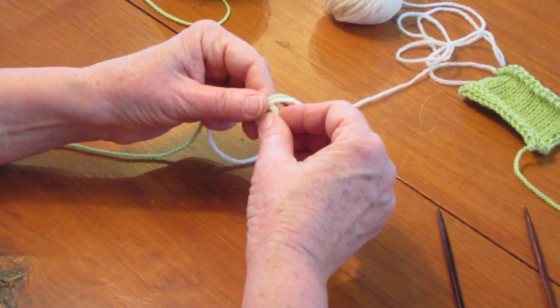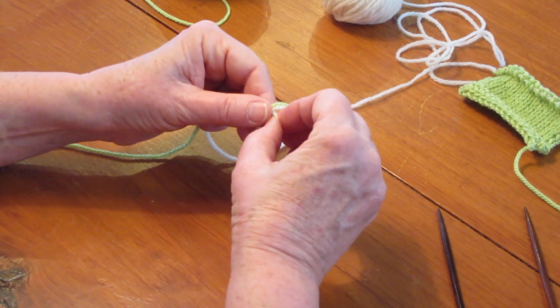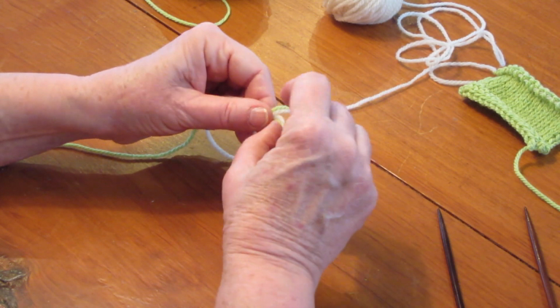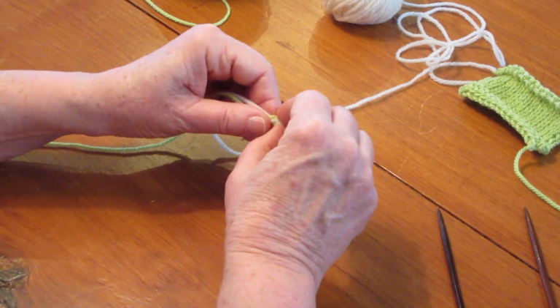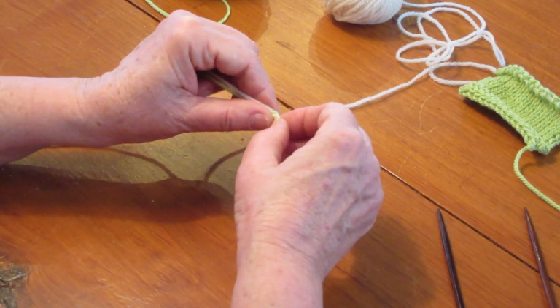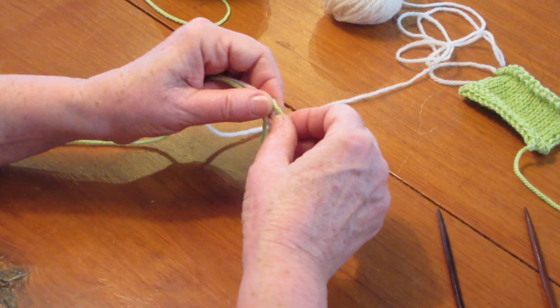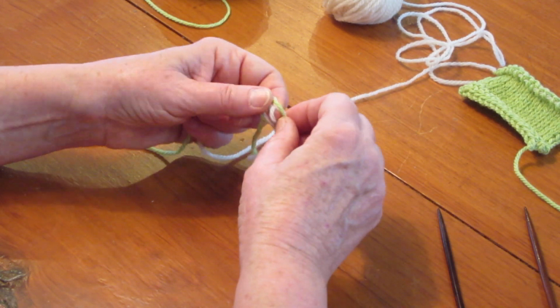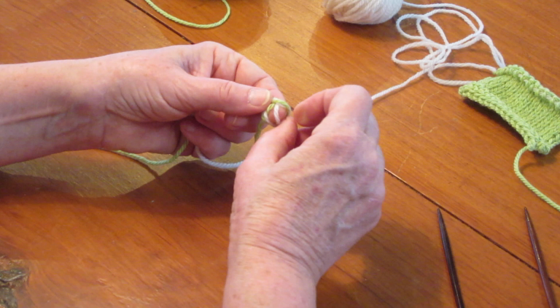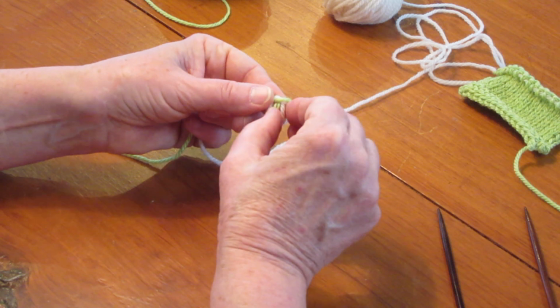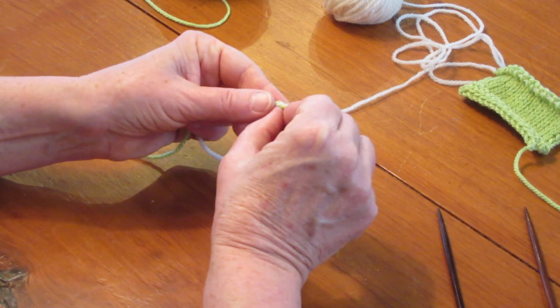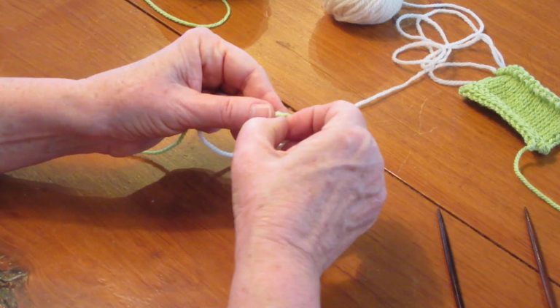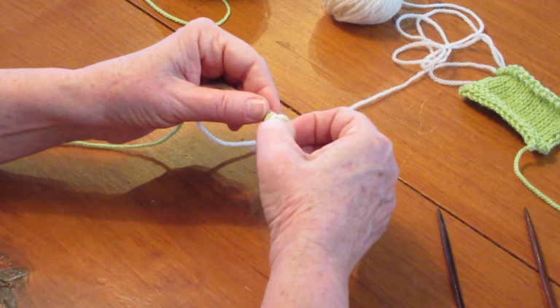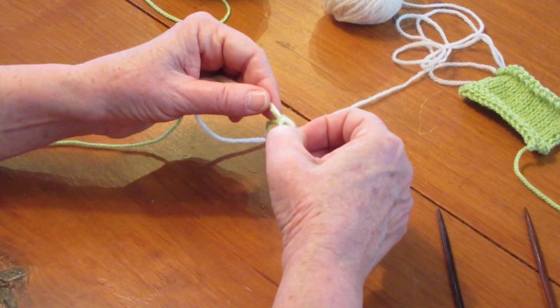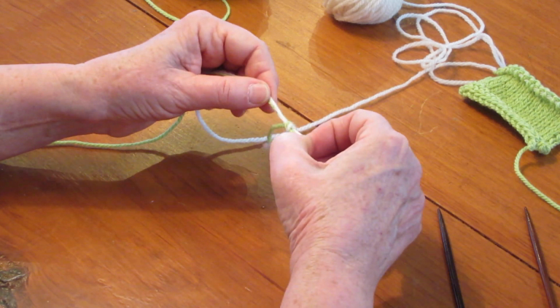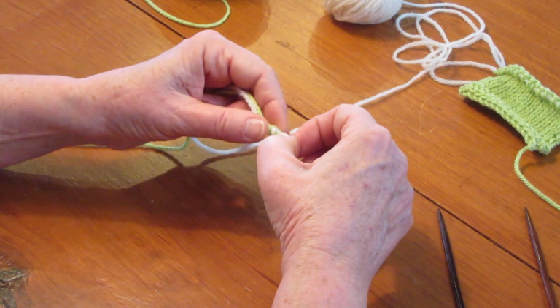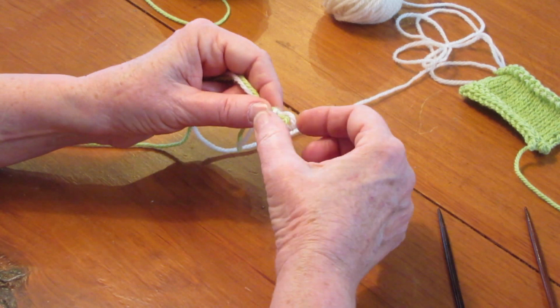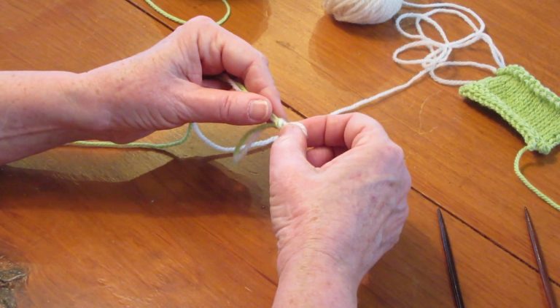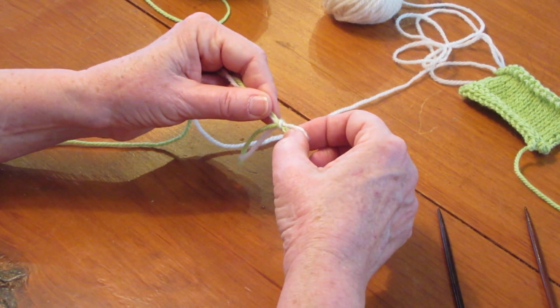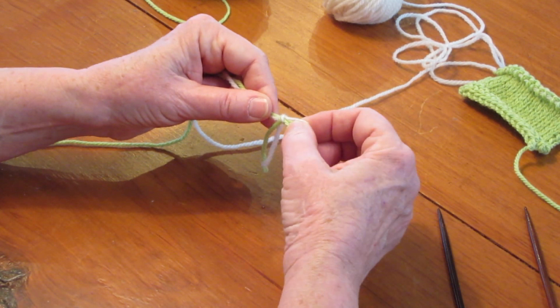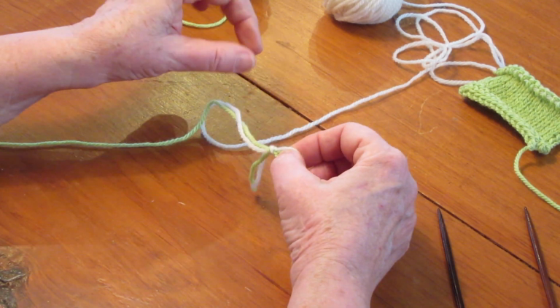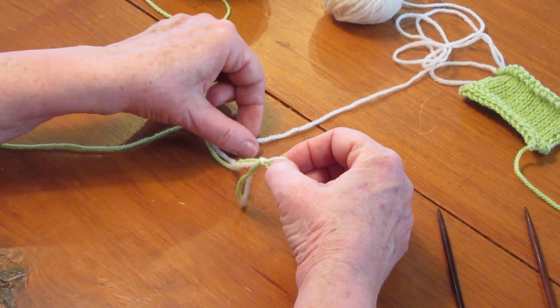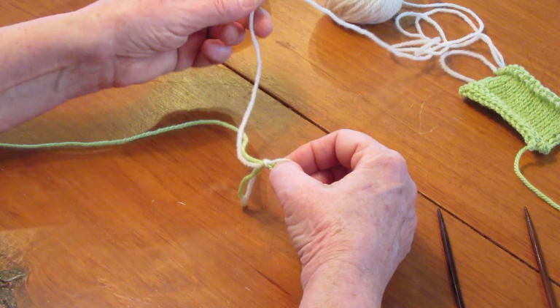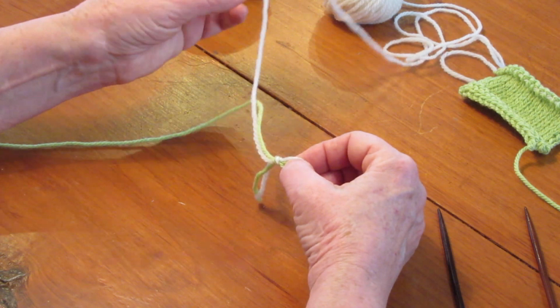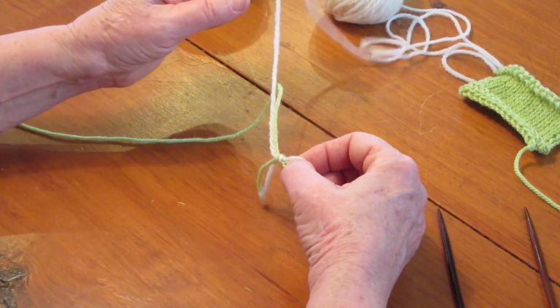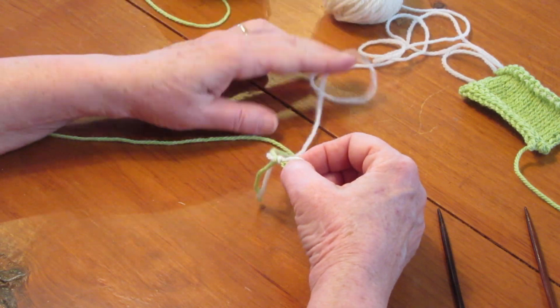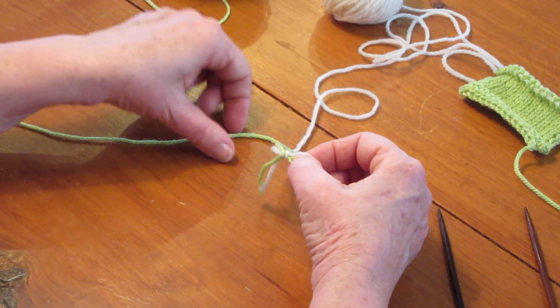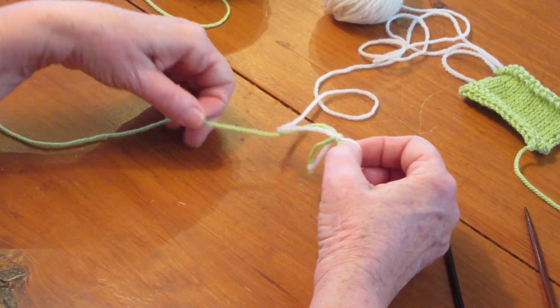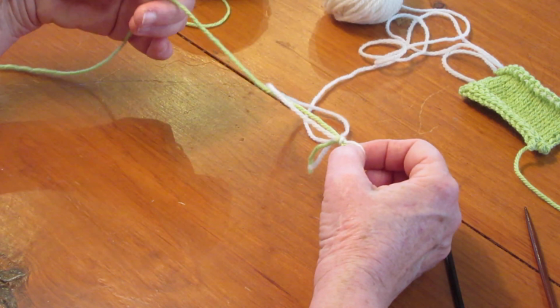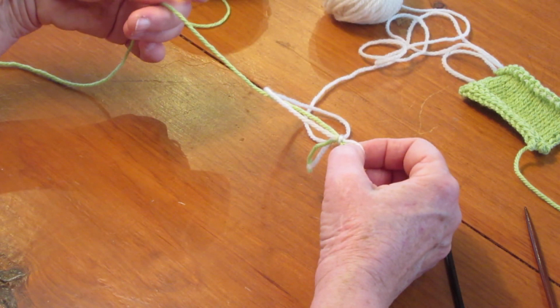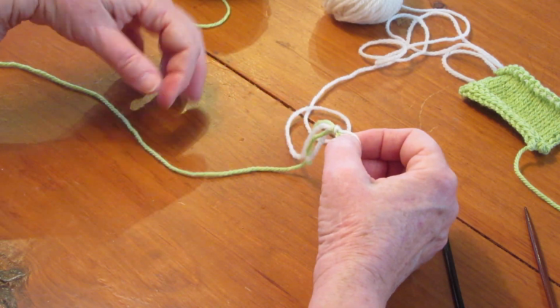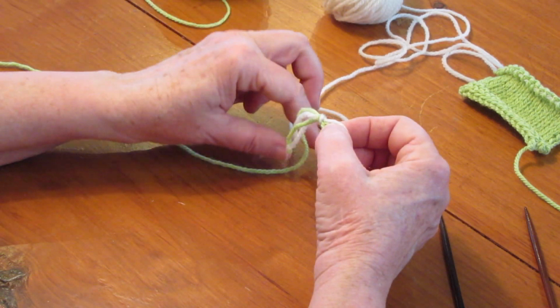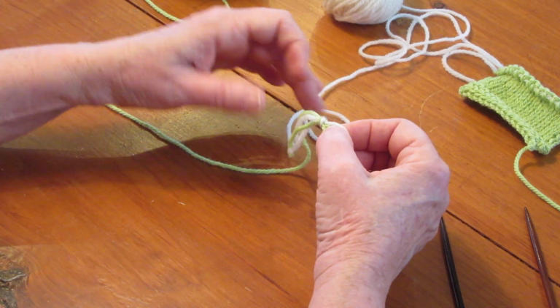You're going to be using 2 different yarns, your working yarn and your waste yarn. This is my waste yarn, the white, and the lime green is my working yarn.